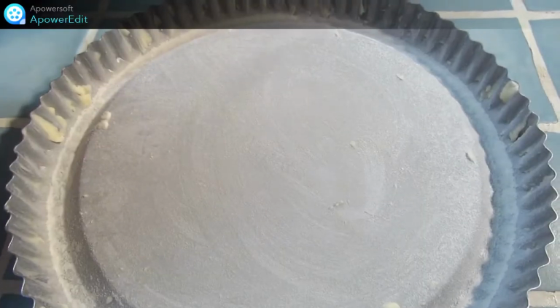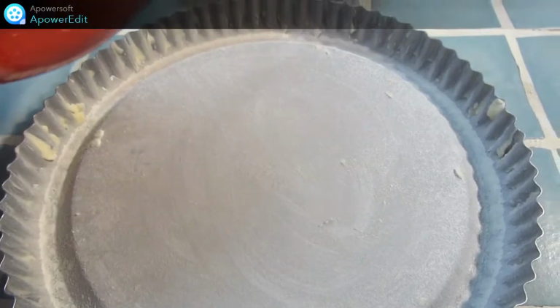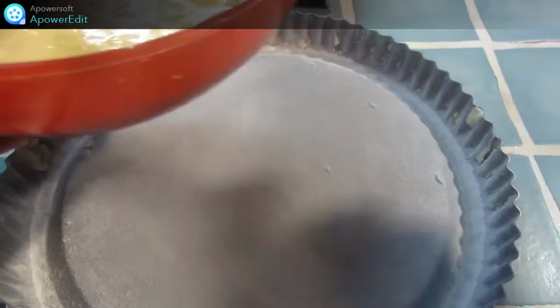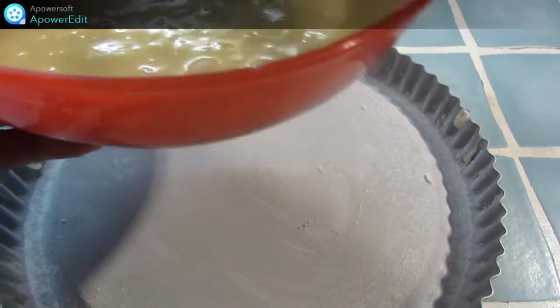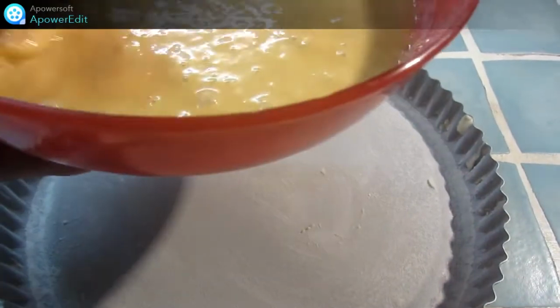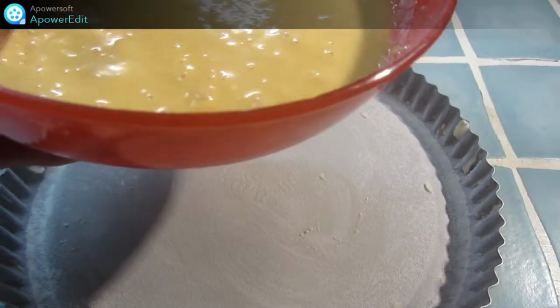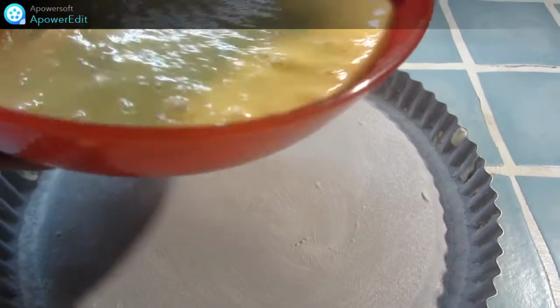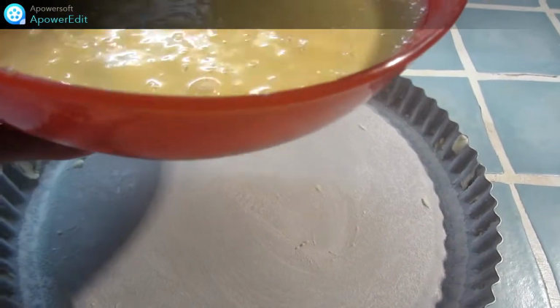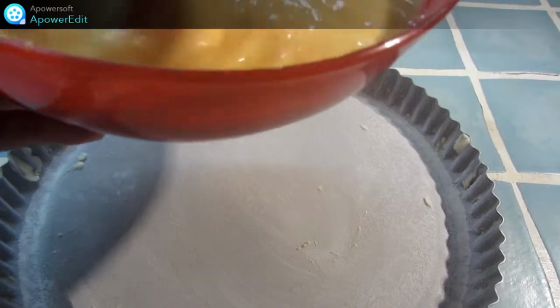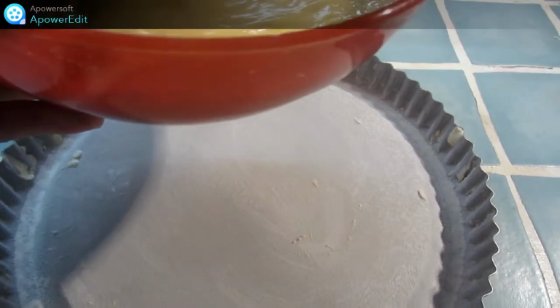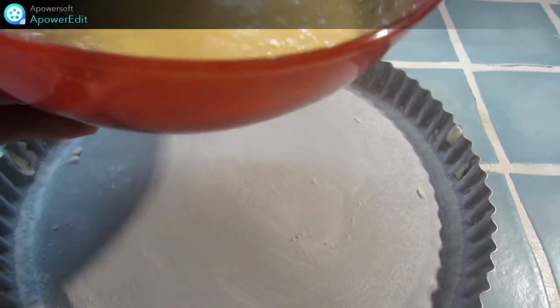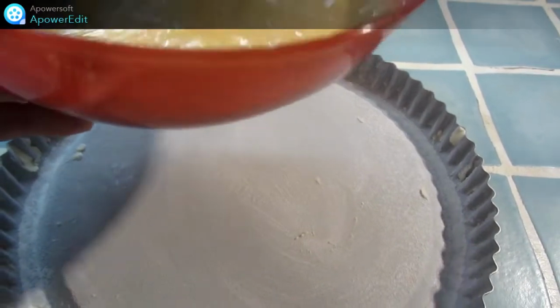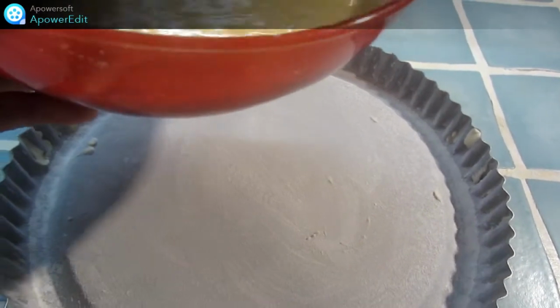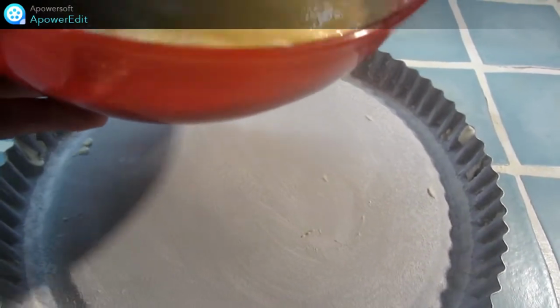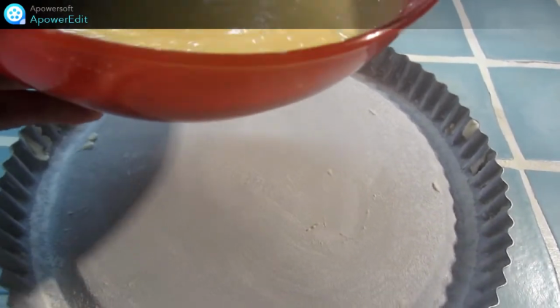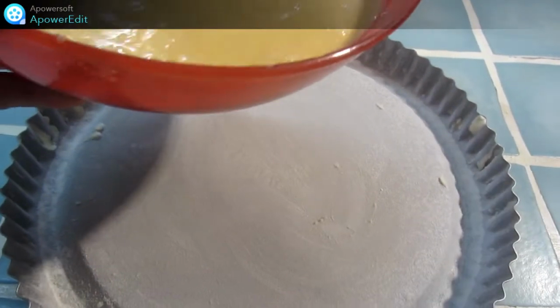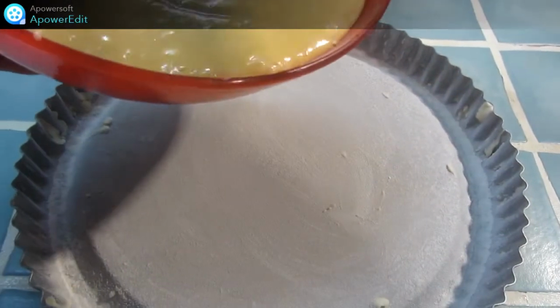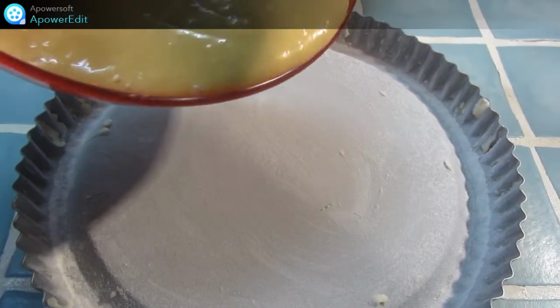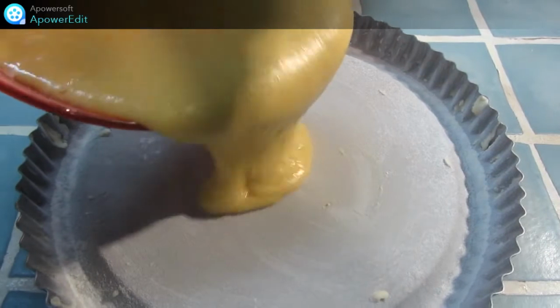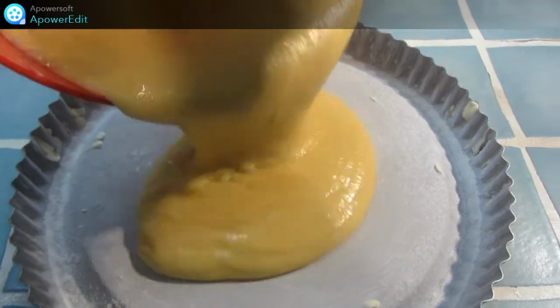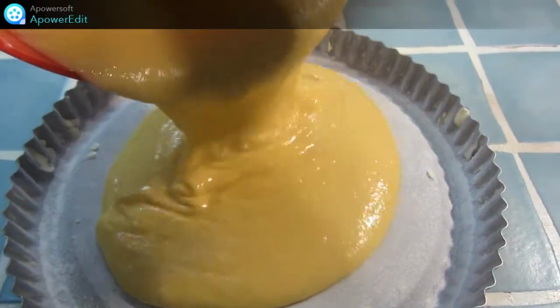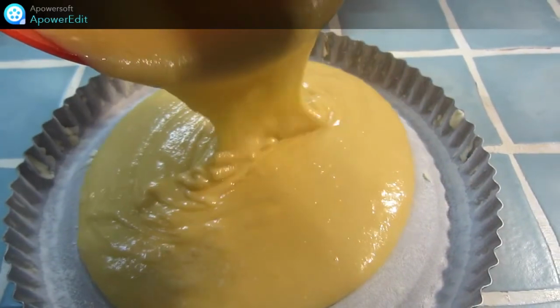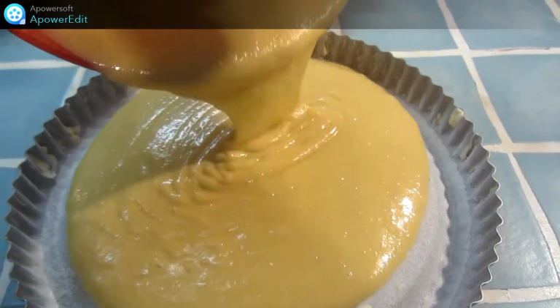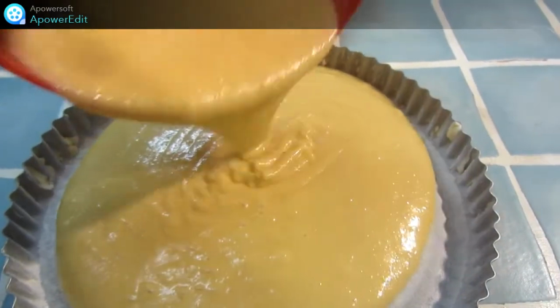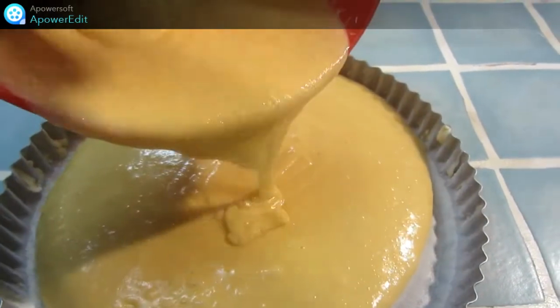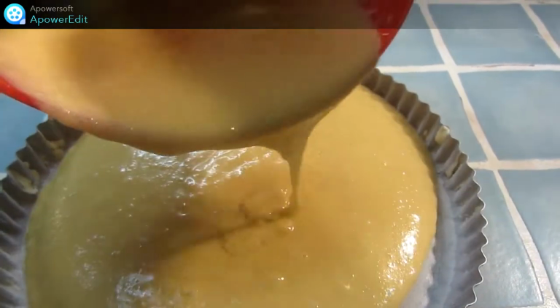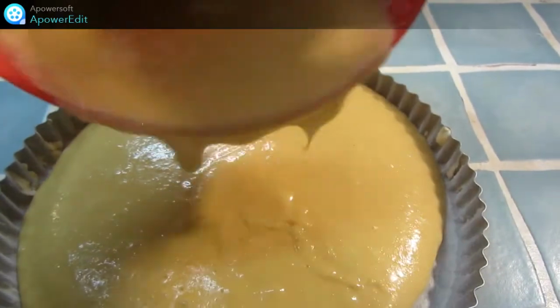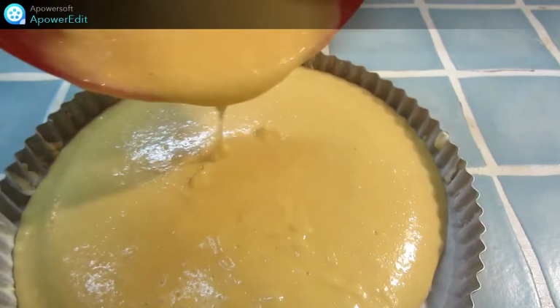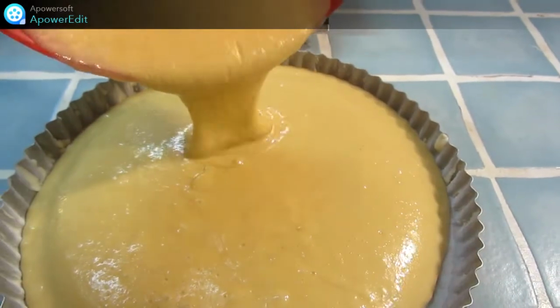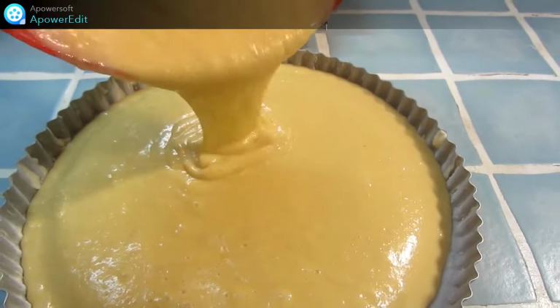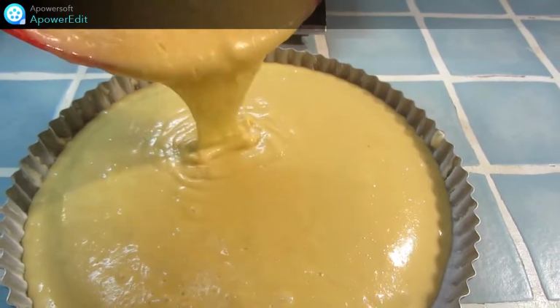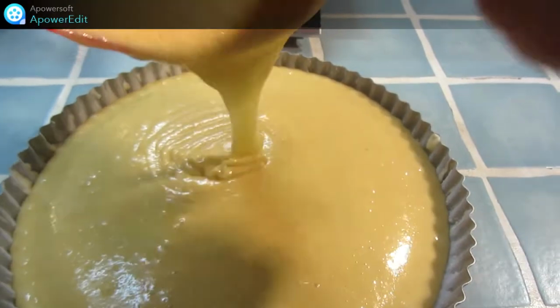Une fois bien mélangé, je verse cet appareil dans un moule à tarte renversée, beurré et fariné. Et j'enfourne pour 20 à 25 minutes dans mon four à 180 degrés.